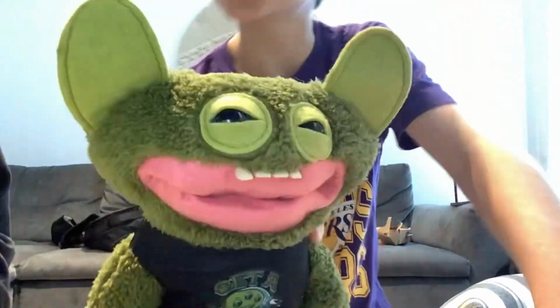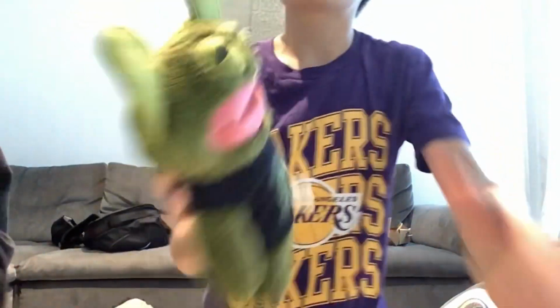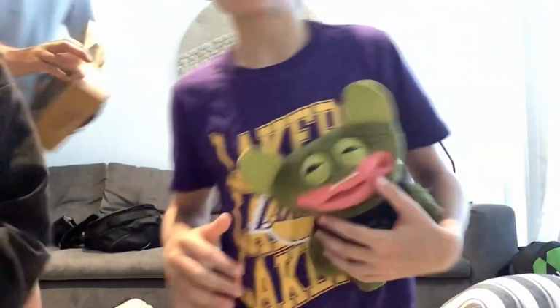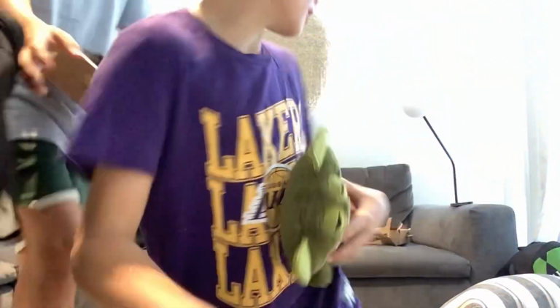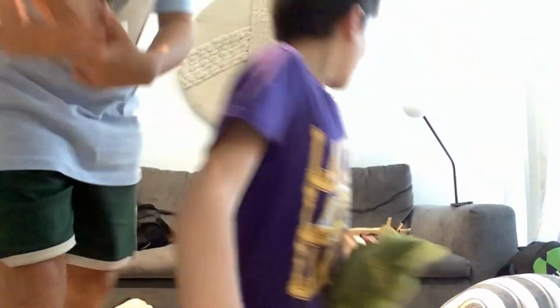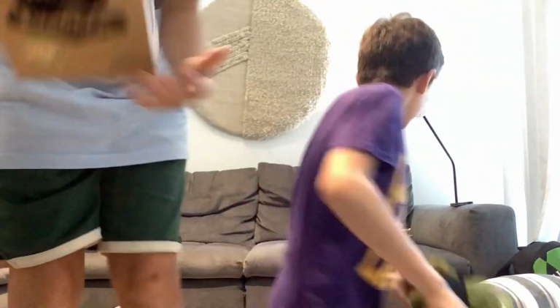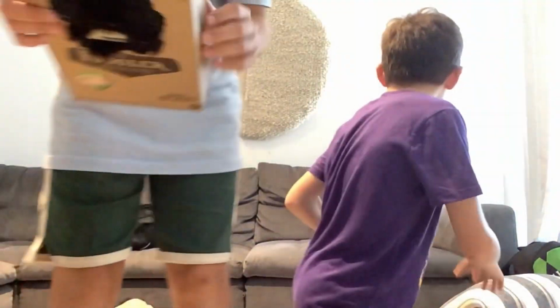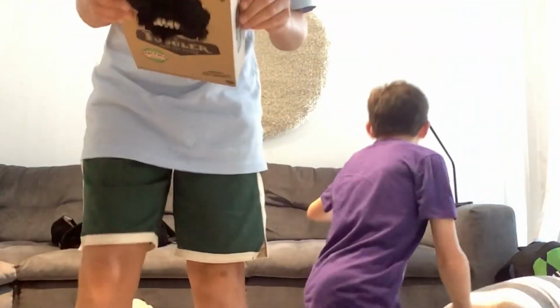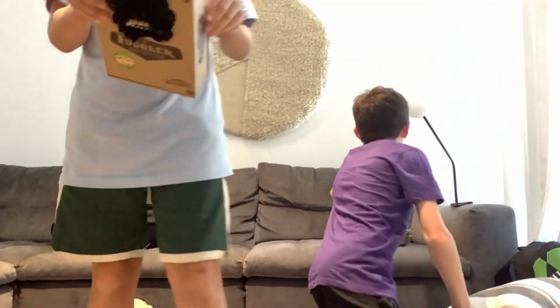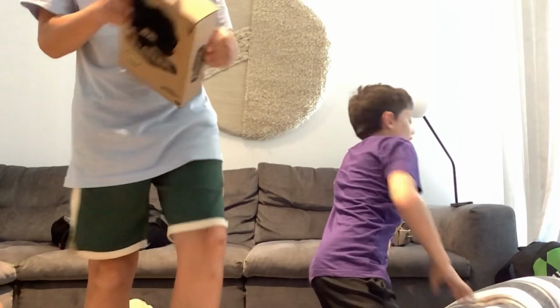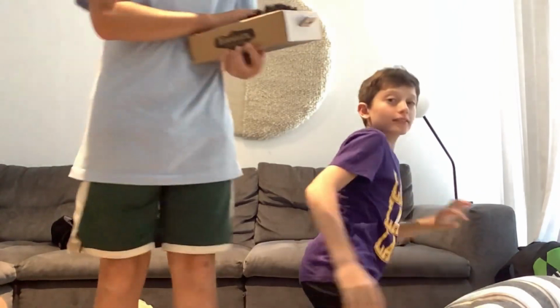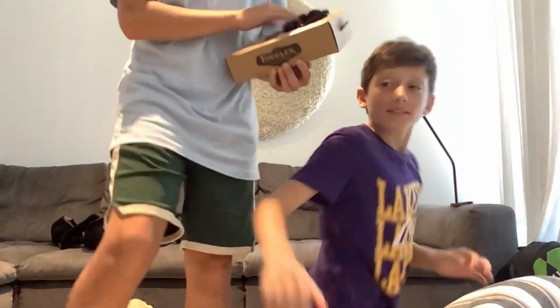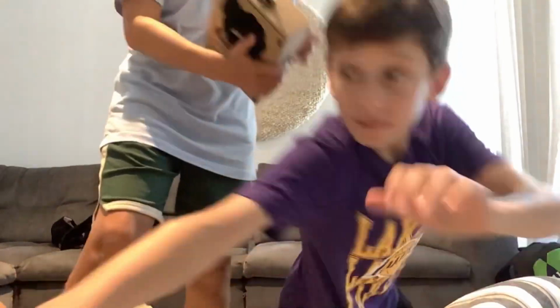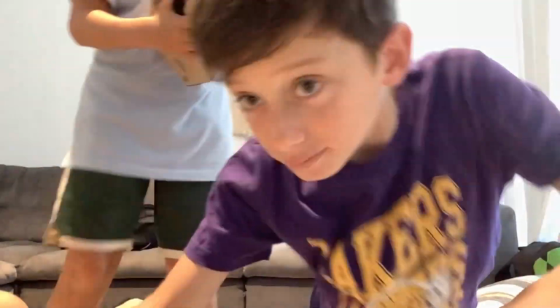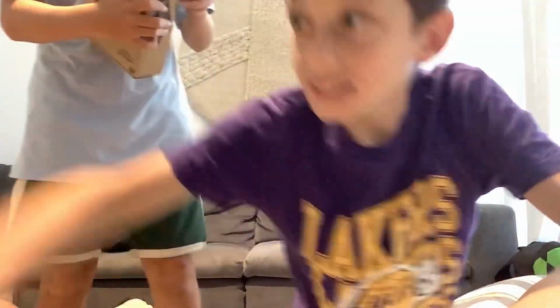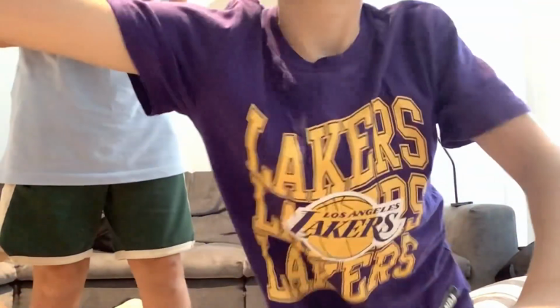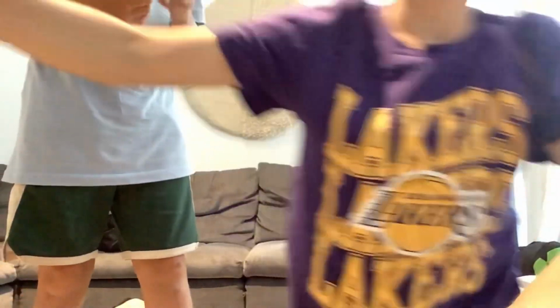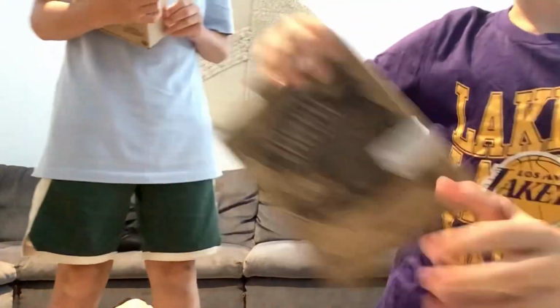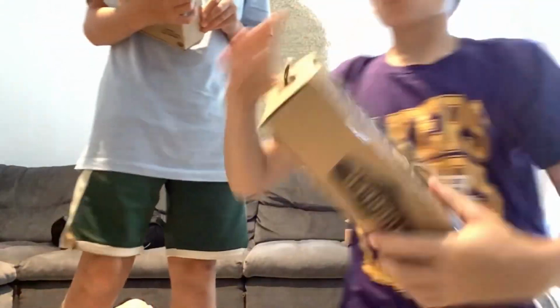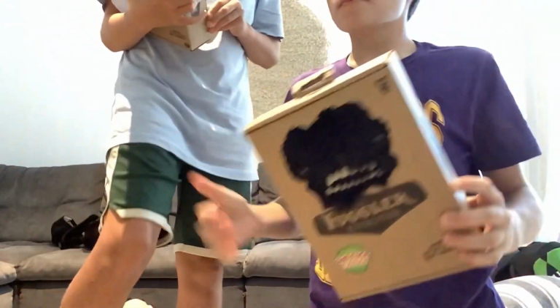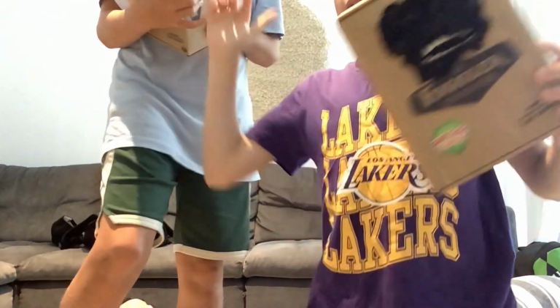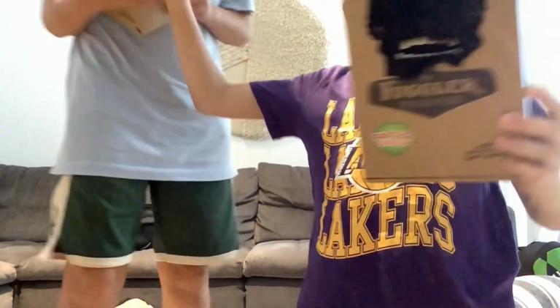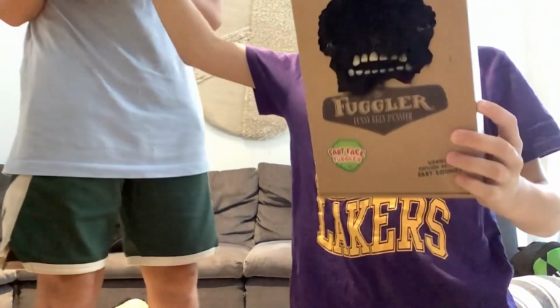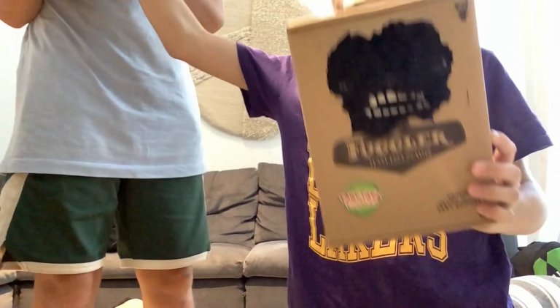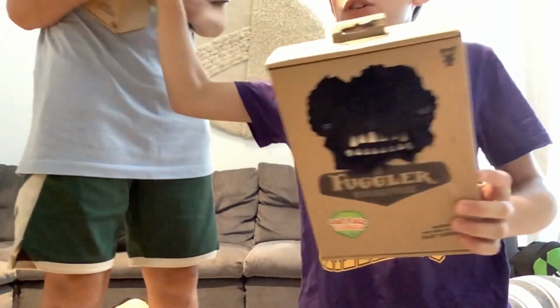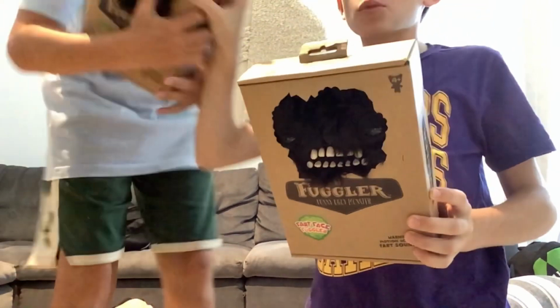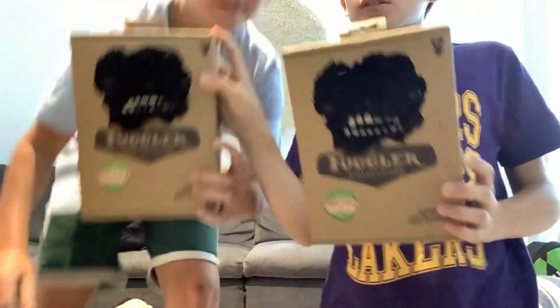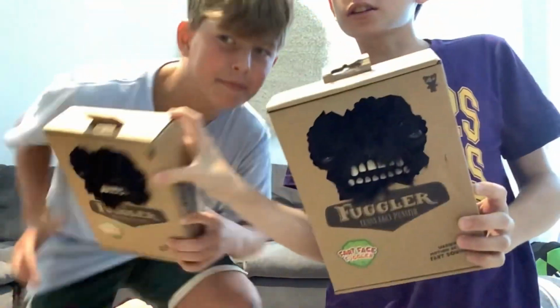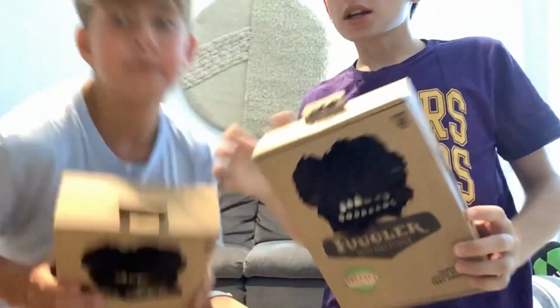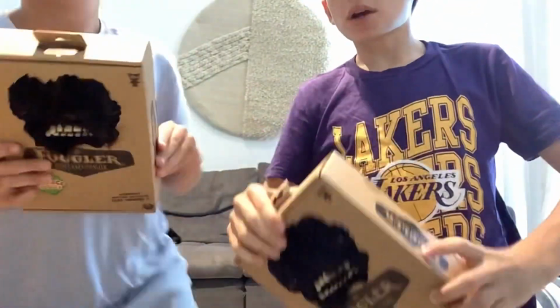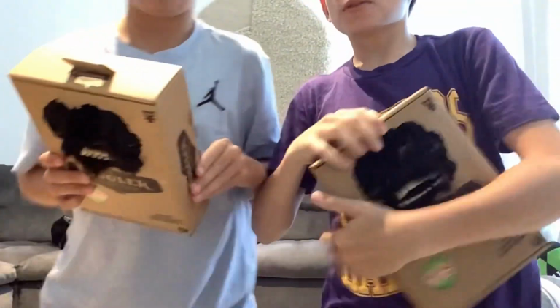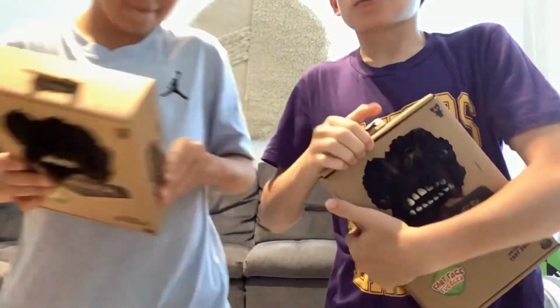He kind of looks like Mike was asking. Now, the next one is just black and demonic. Me and Gus both got the same one, so we're going to open them at the same time.